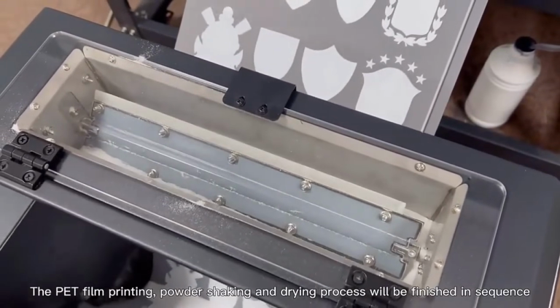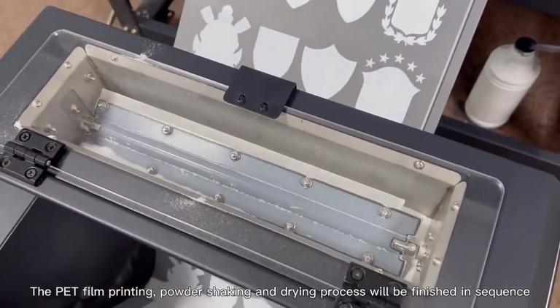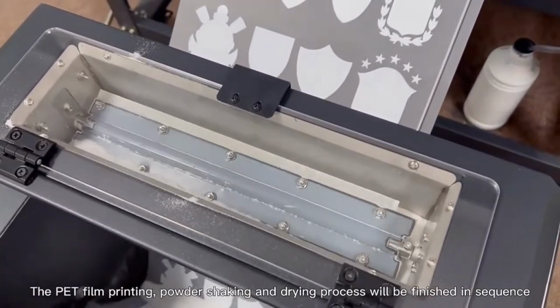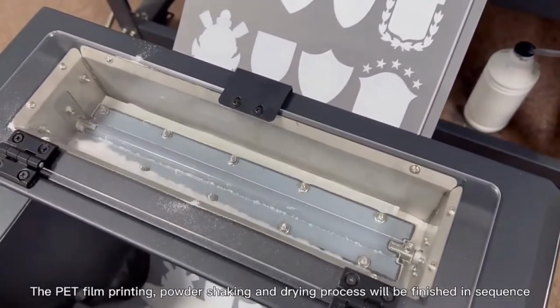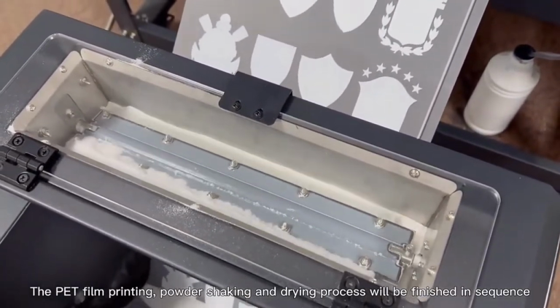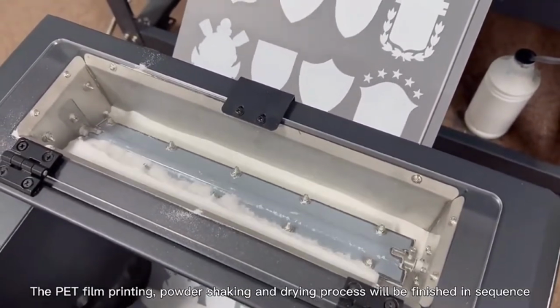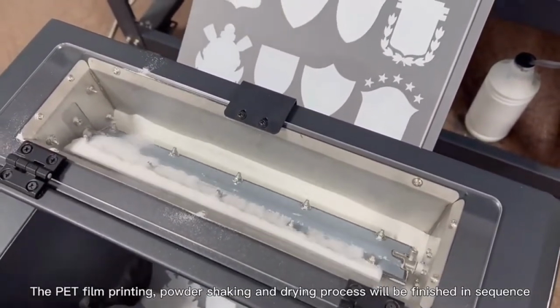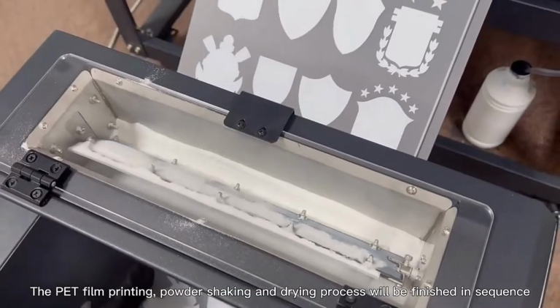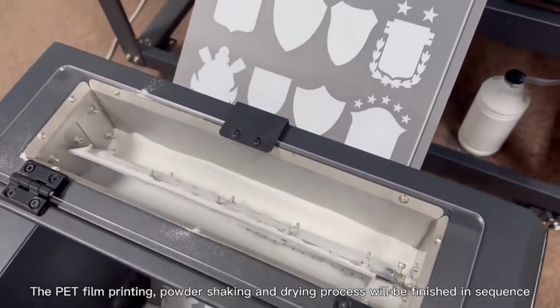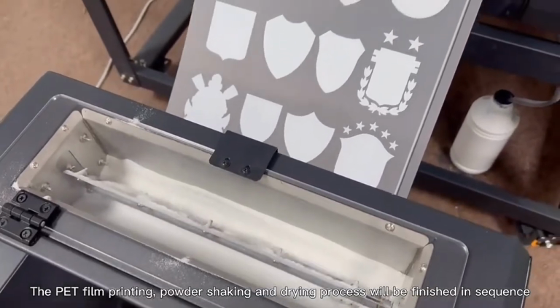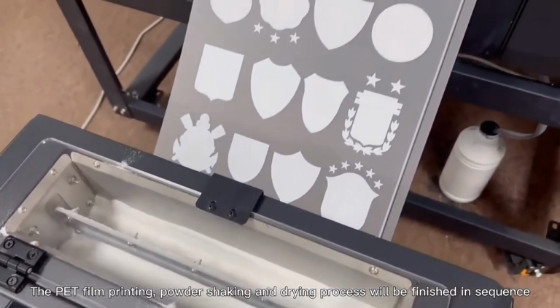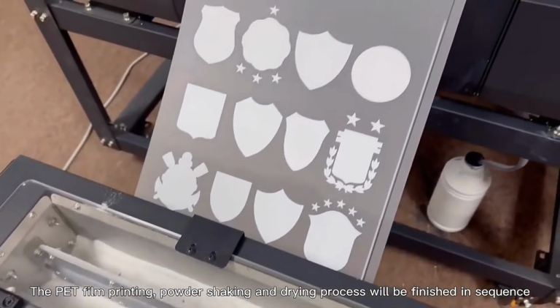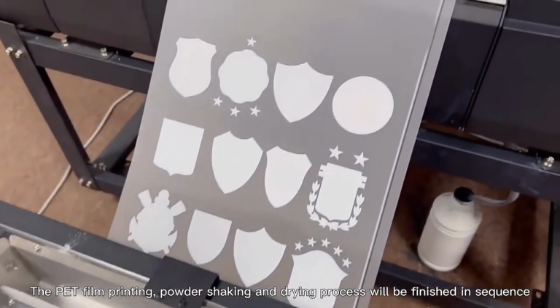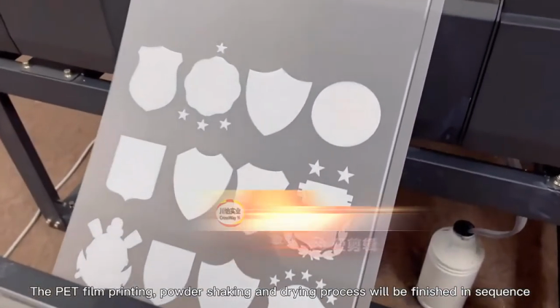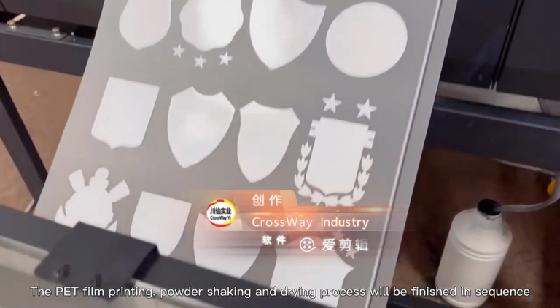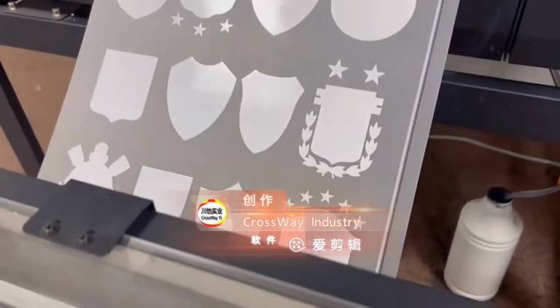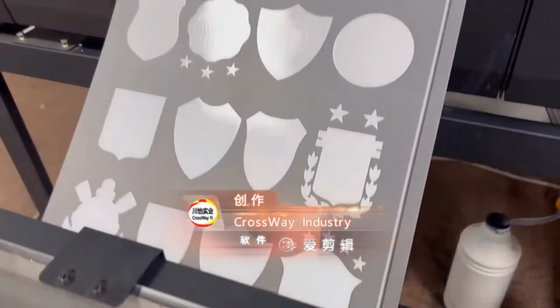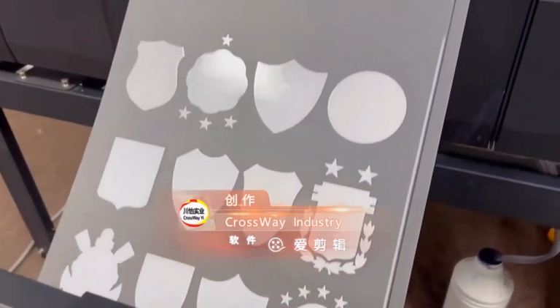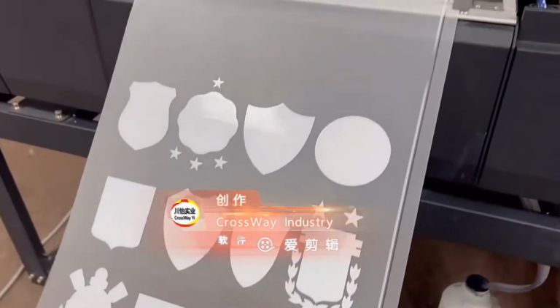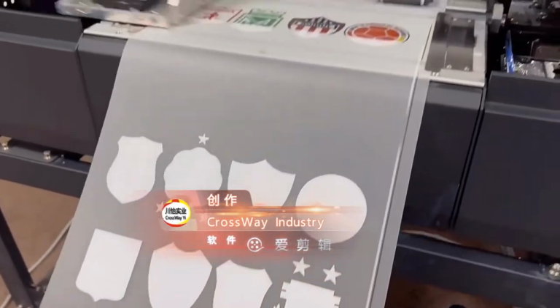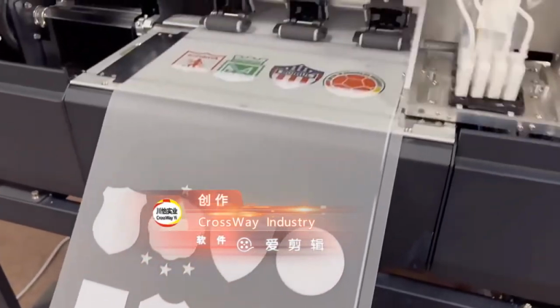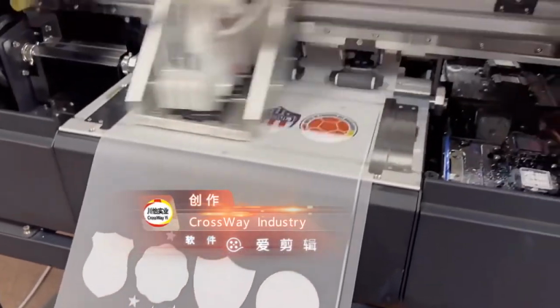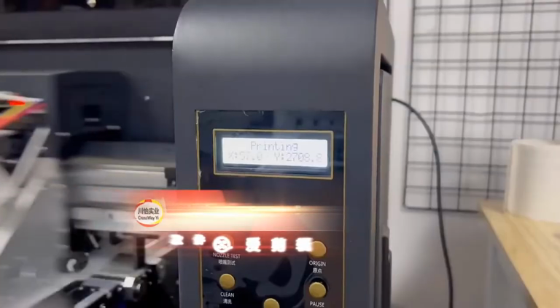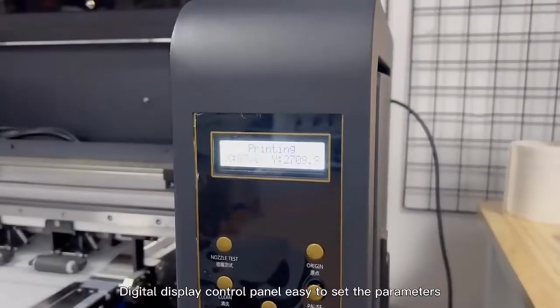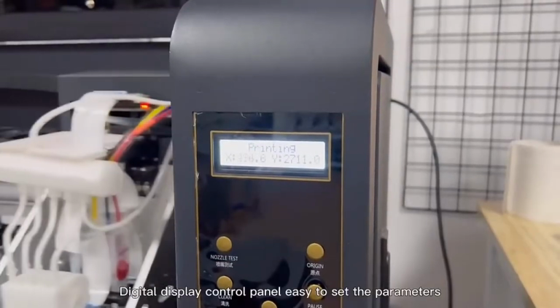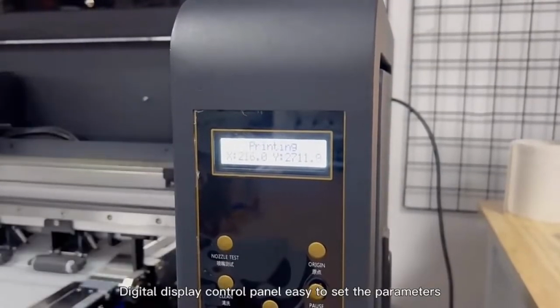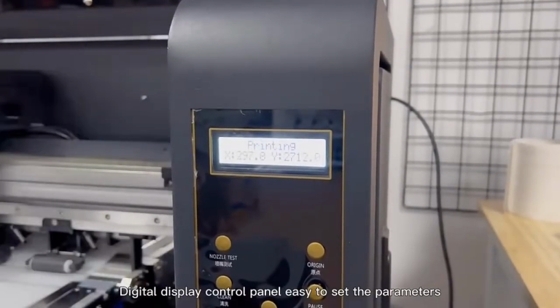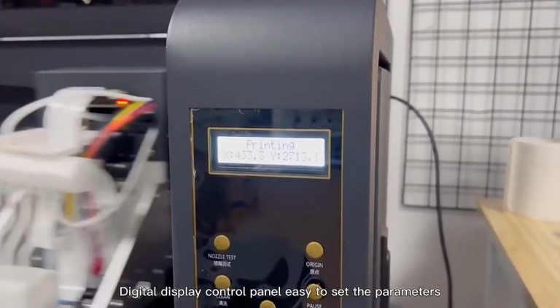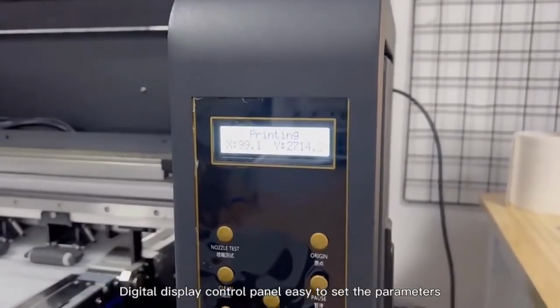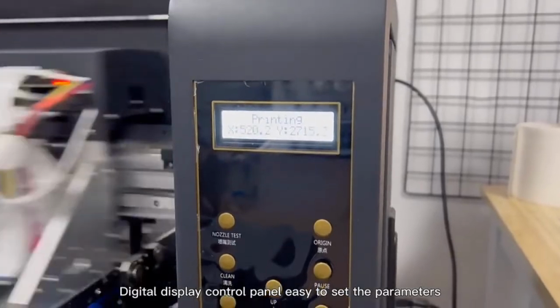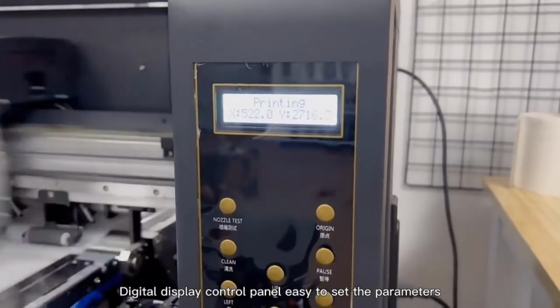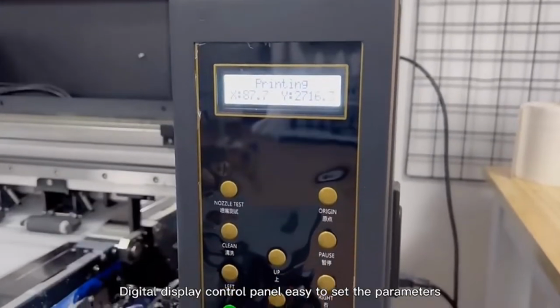The PET film printing, powder shaking, and dry process will be finished in sequence. Digital display control panel makes it easy to set the parameters.